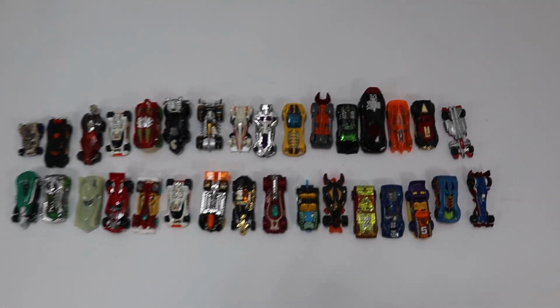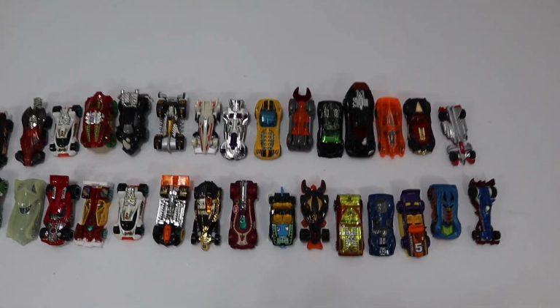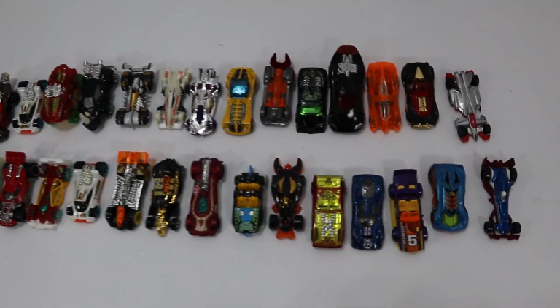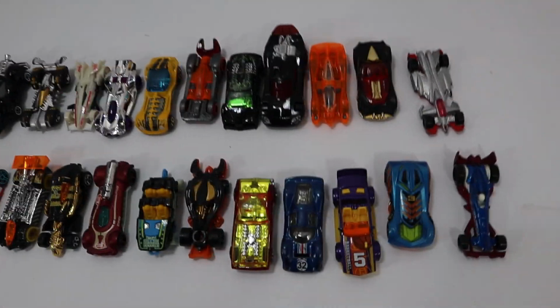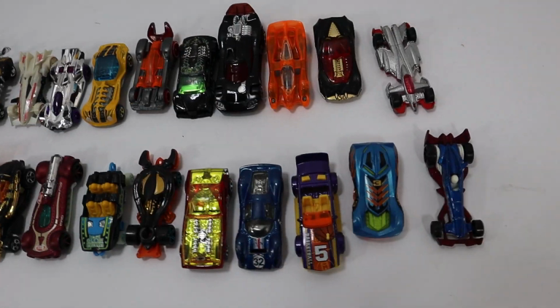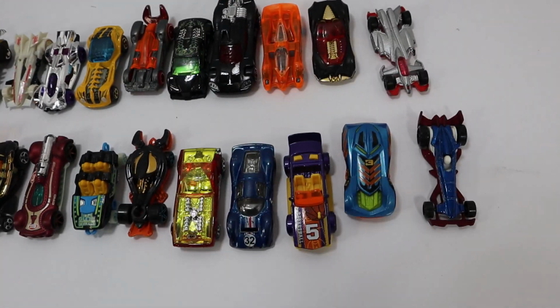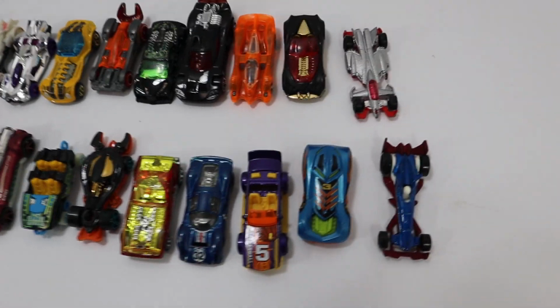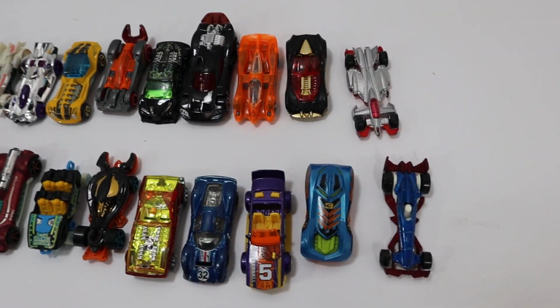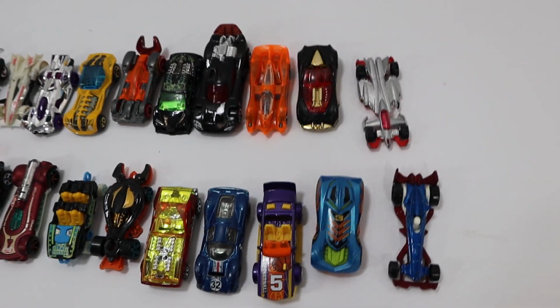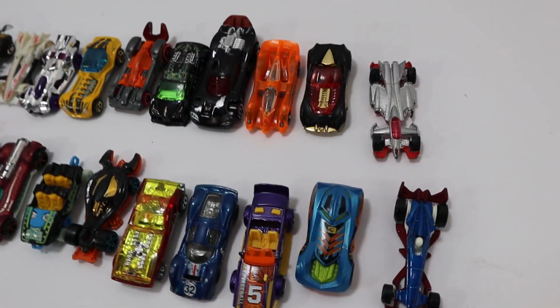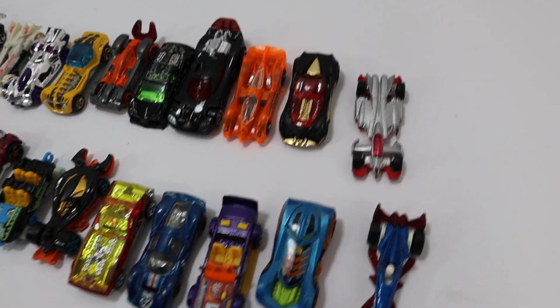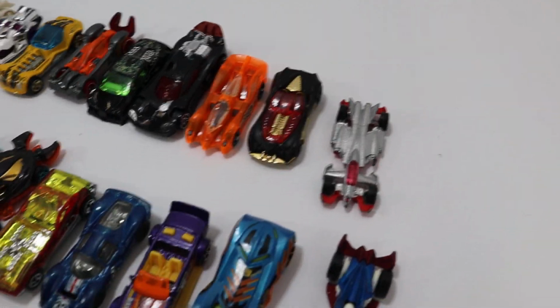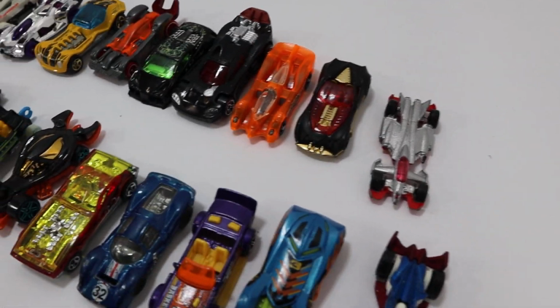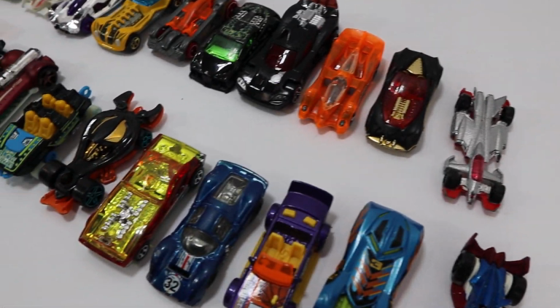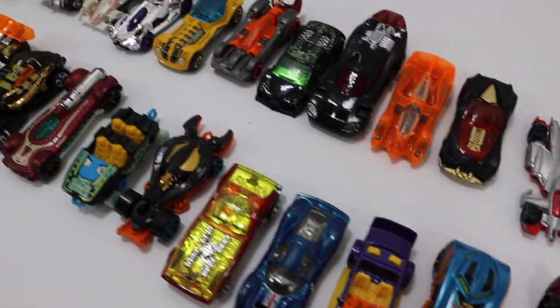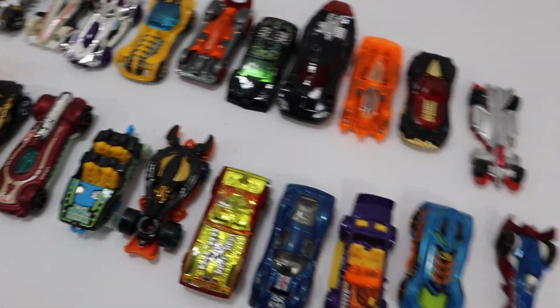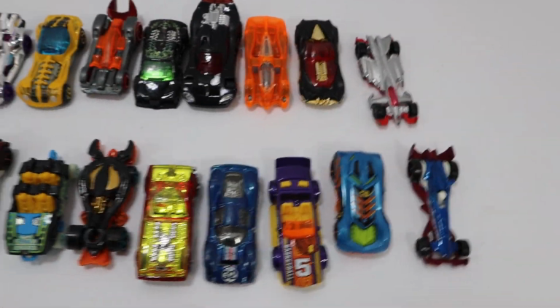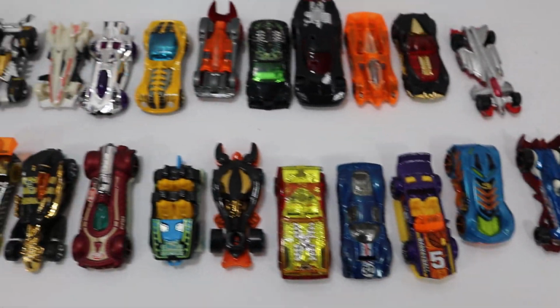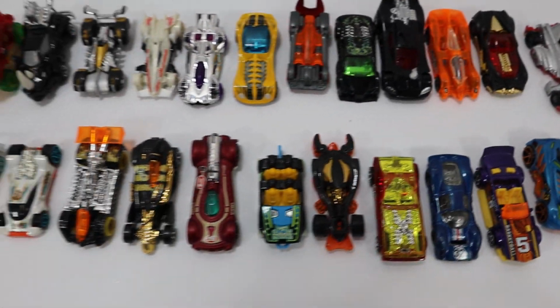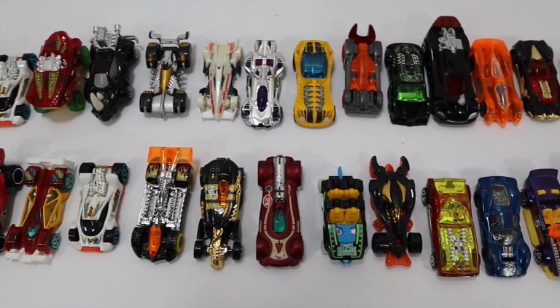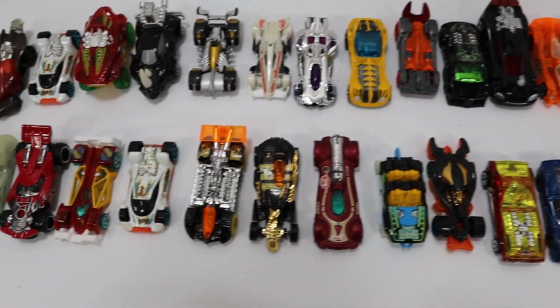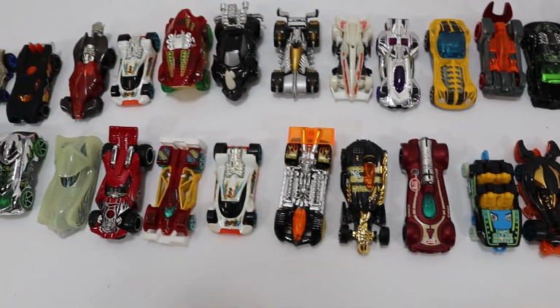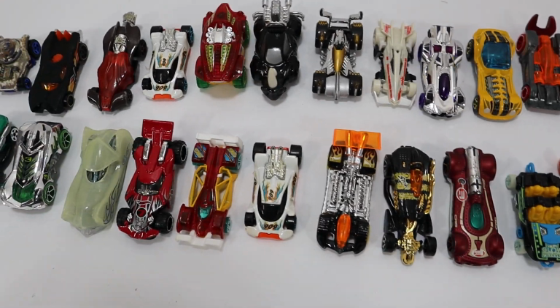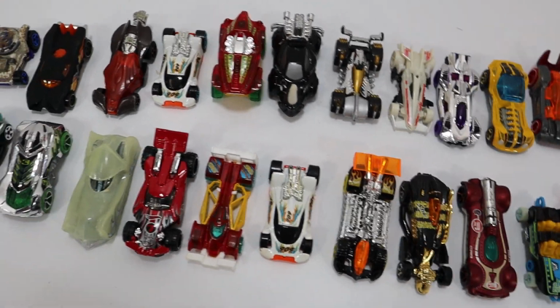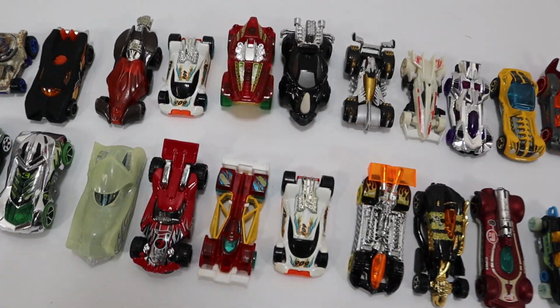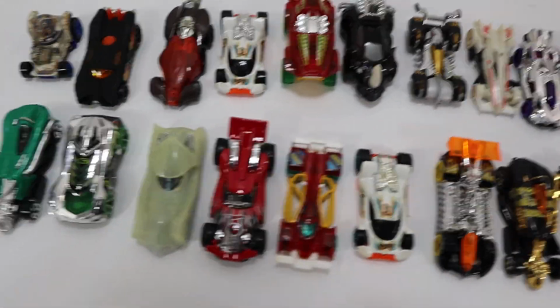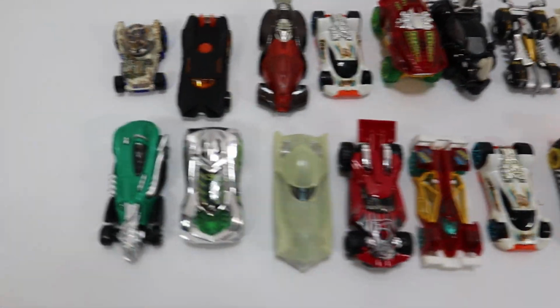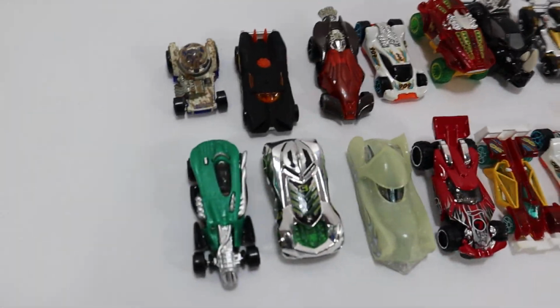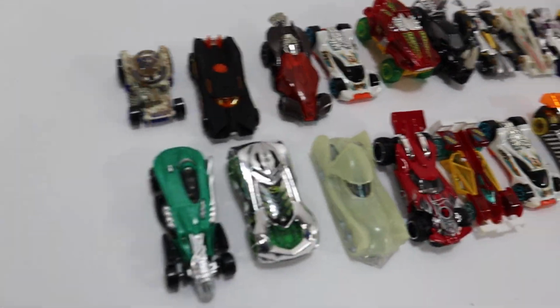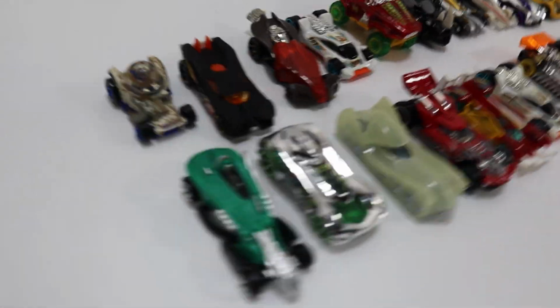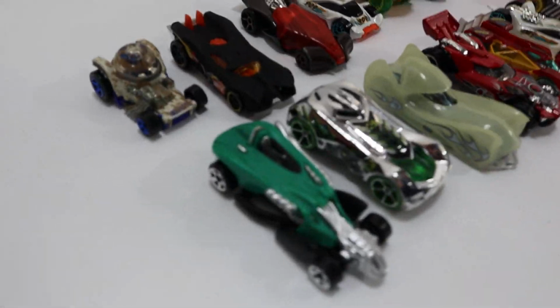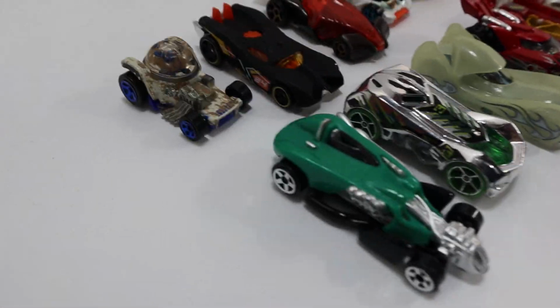Hey everybody, we got a Hot Wheels Mattel 1:64 diecast car lot here today. There's a total of 32 cars in this lot. You will receive these exact cars.